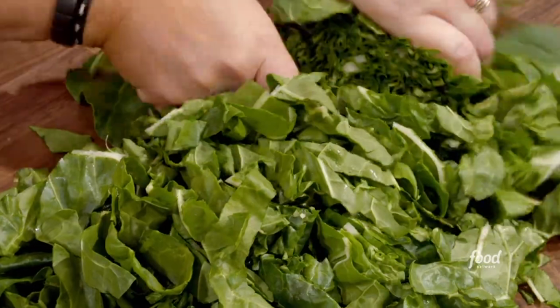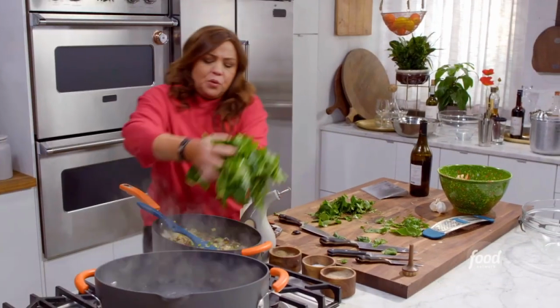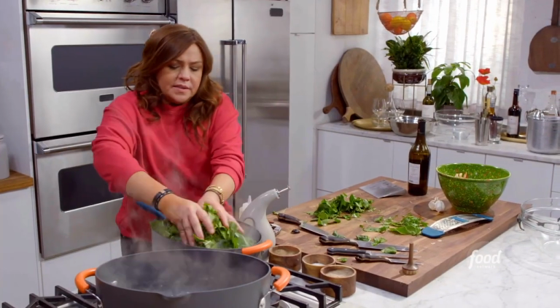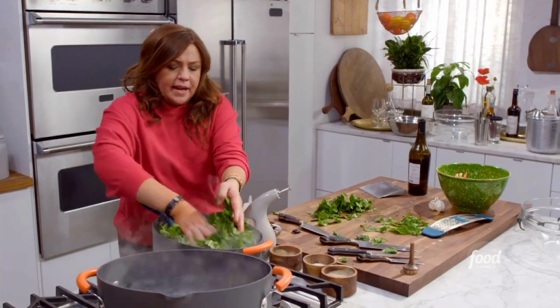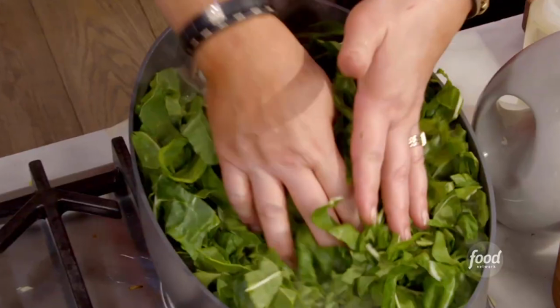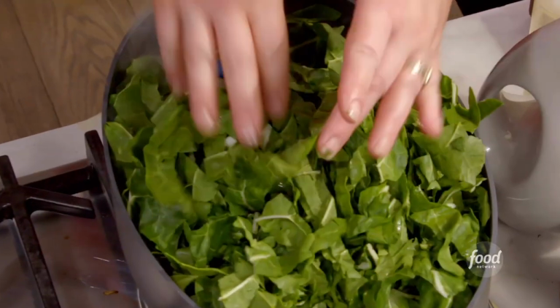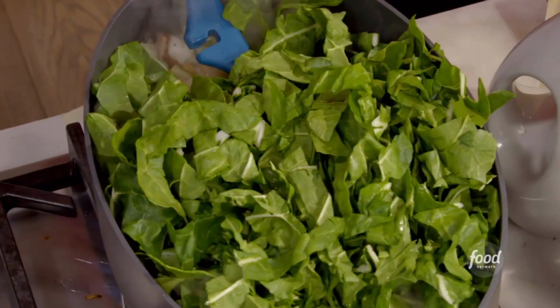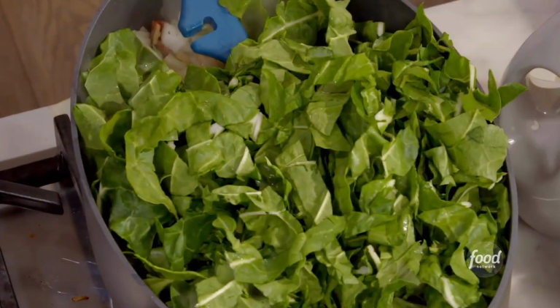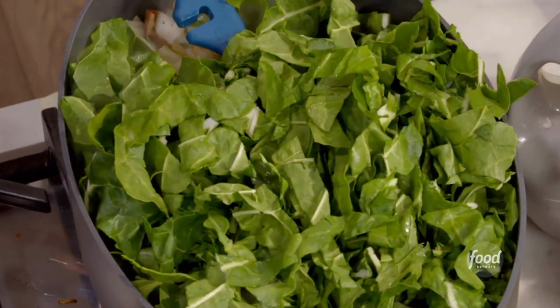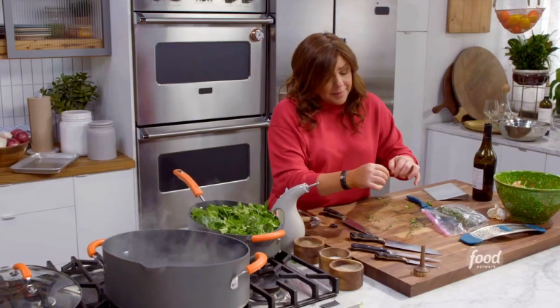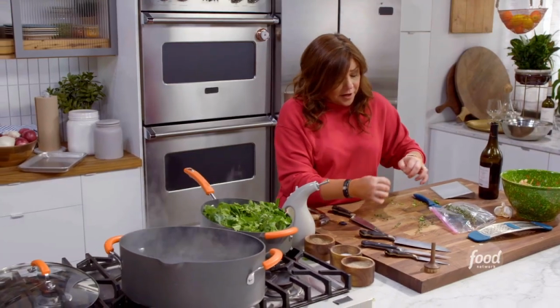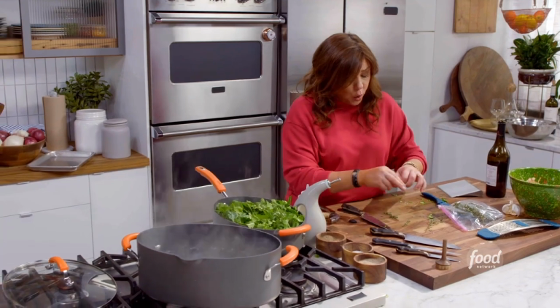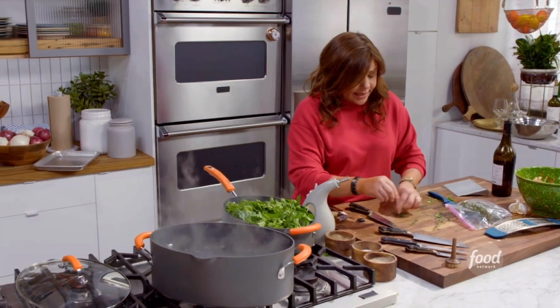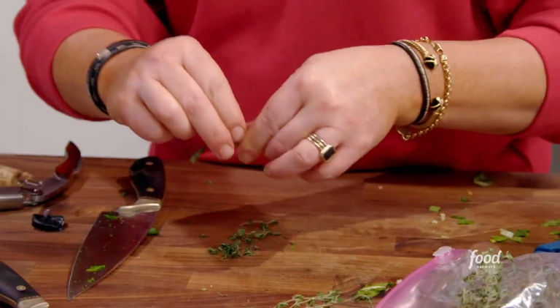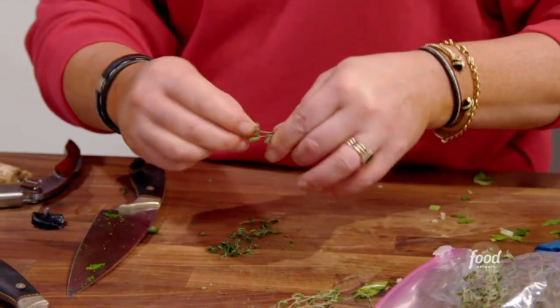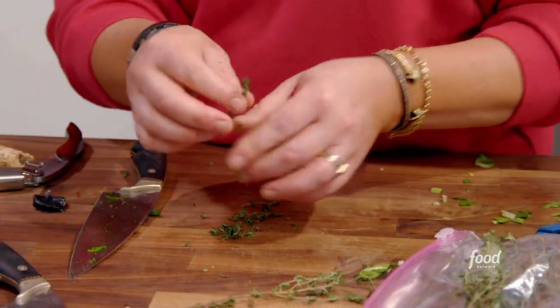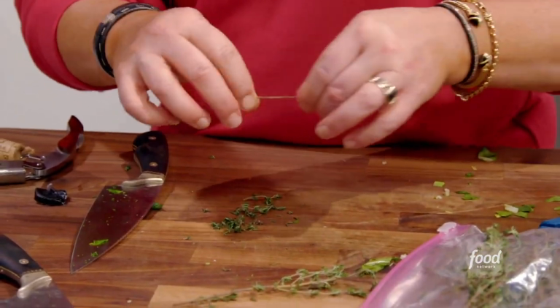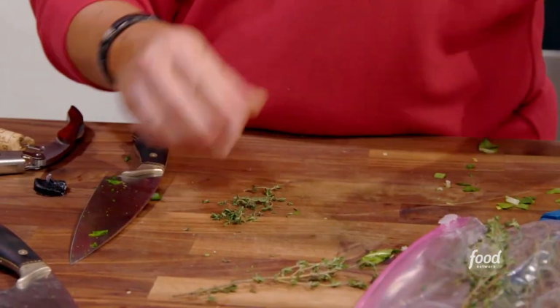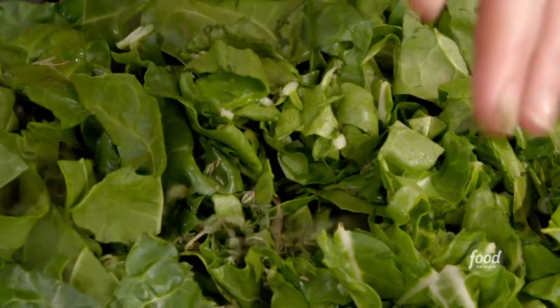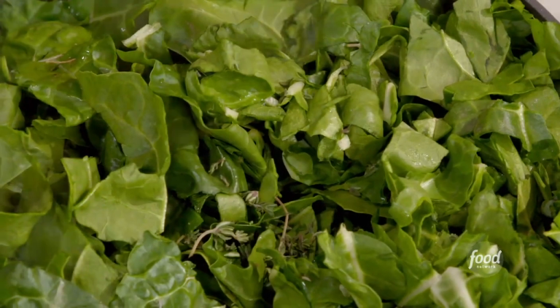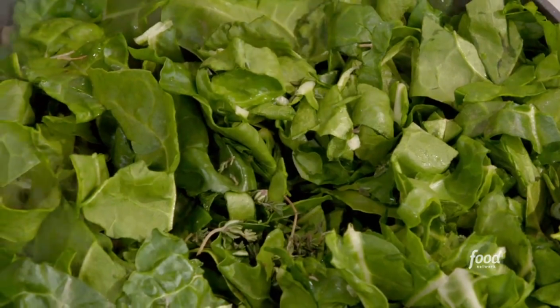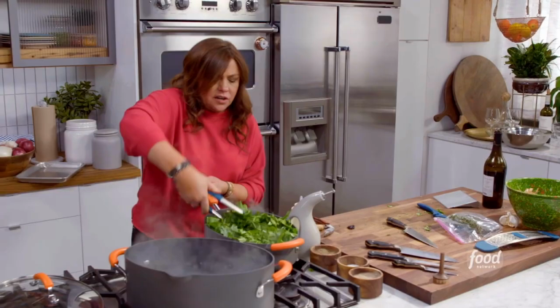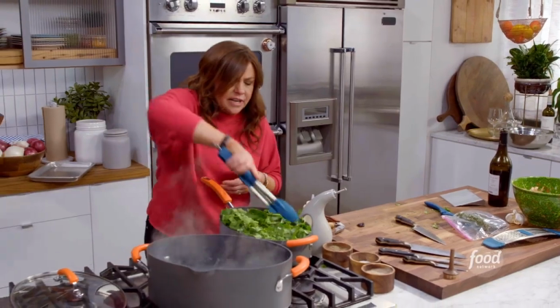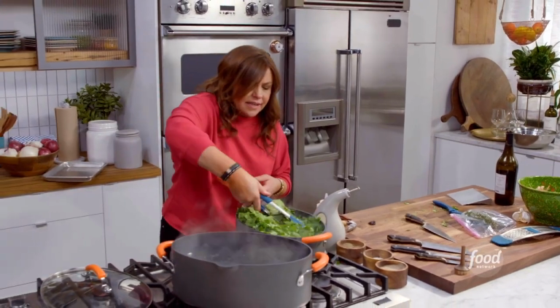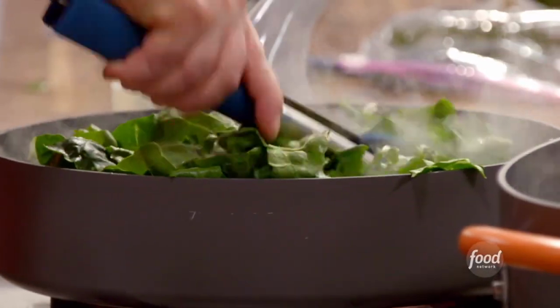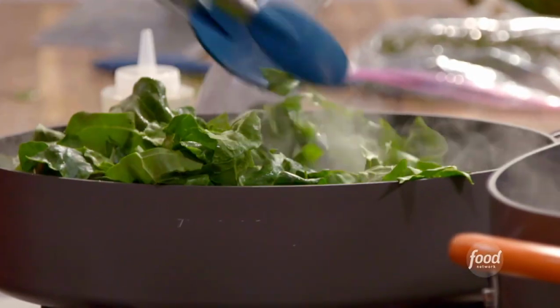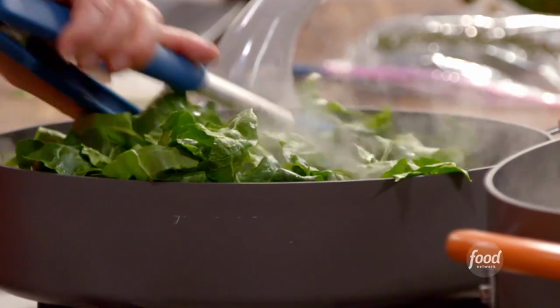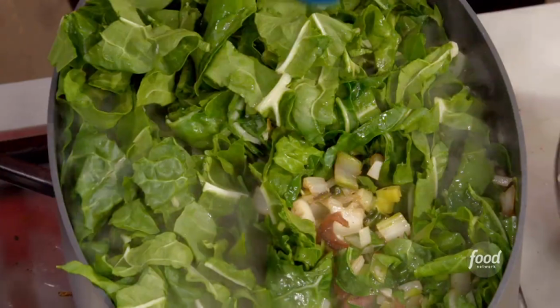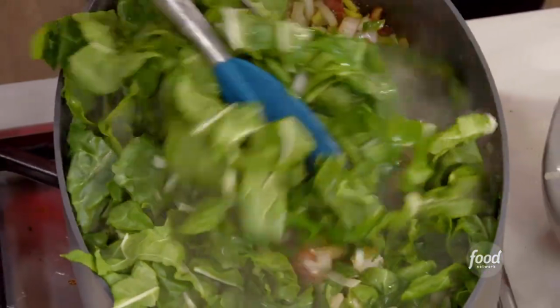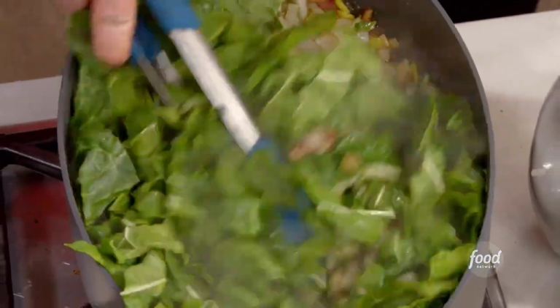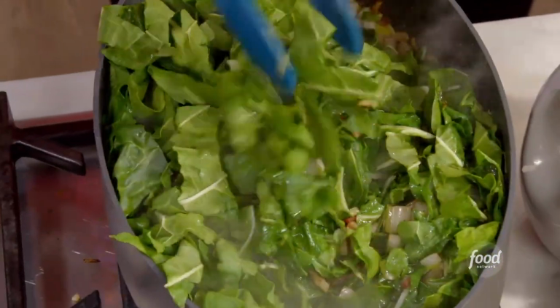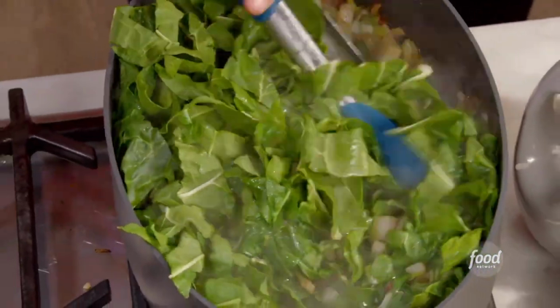This will wilt into the pan. It looks like a mountain, but it'll wilt down to nothing. Thyme has a very woody stem — you have to just pull backwards. Start turning this into itself, wilting the layers down of your greens.